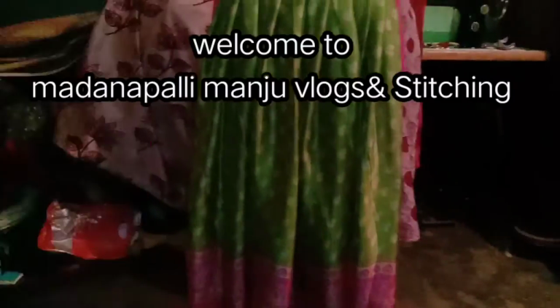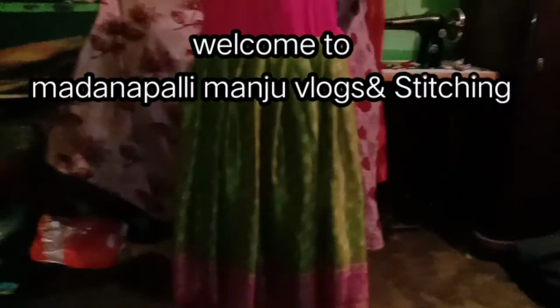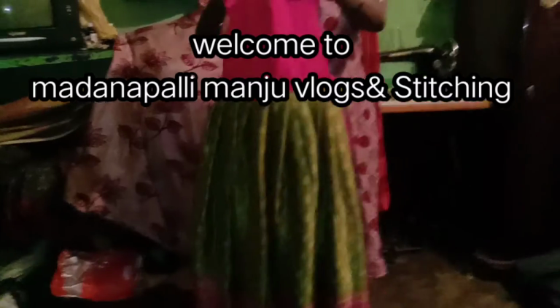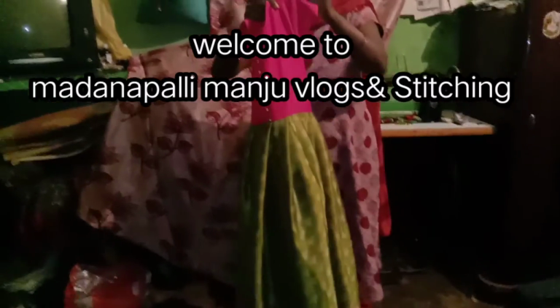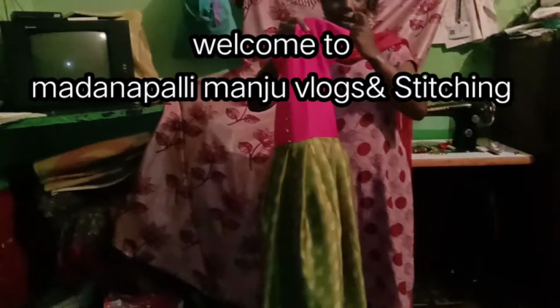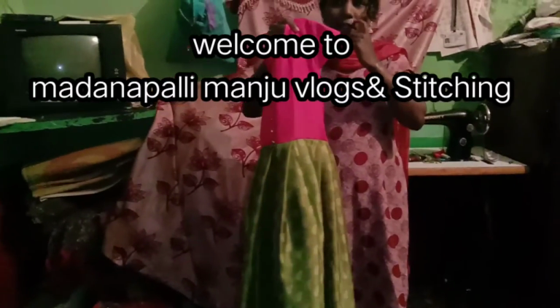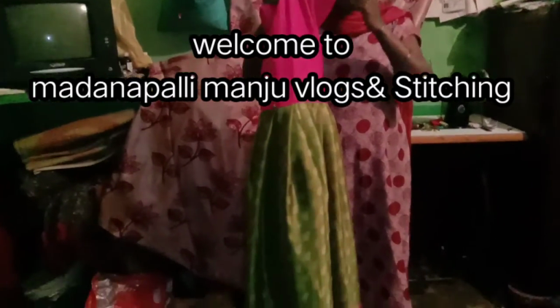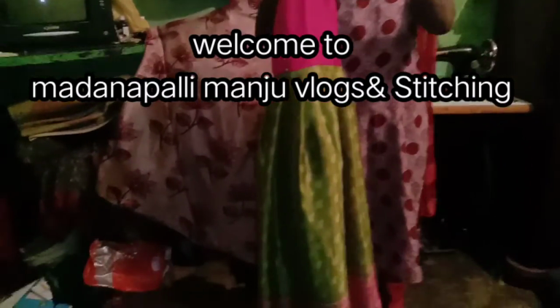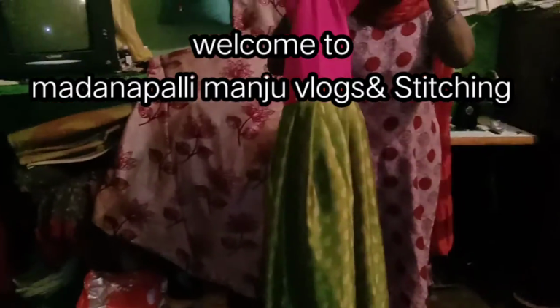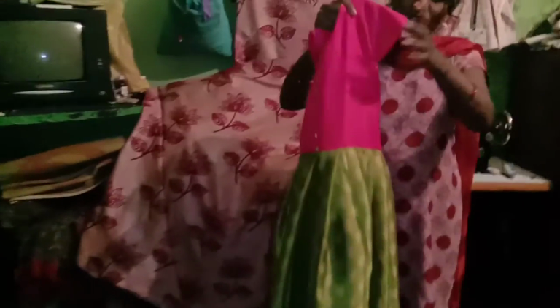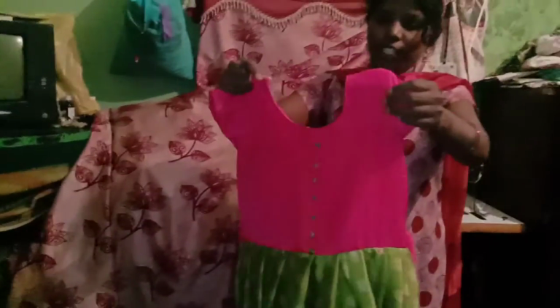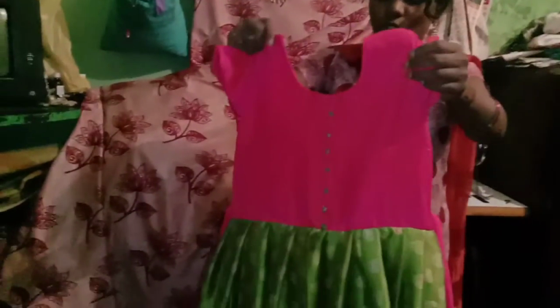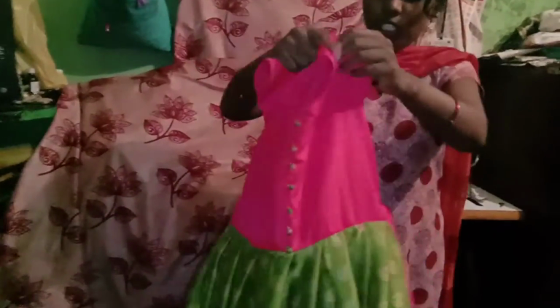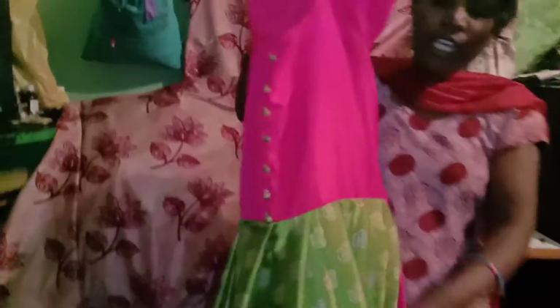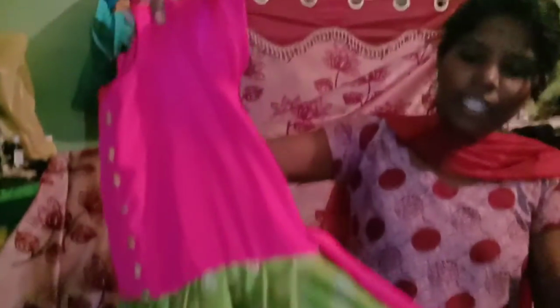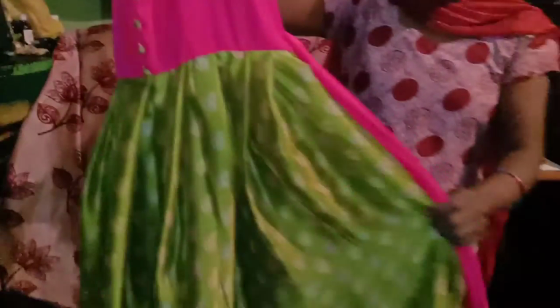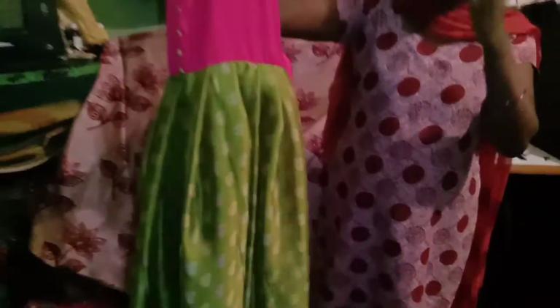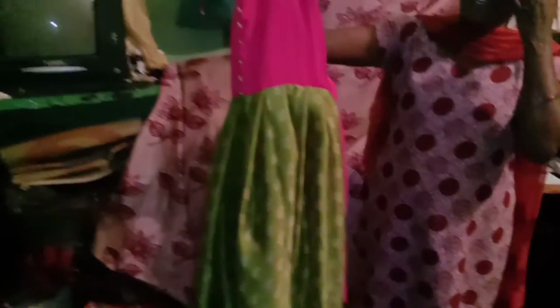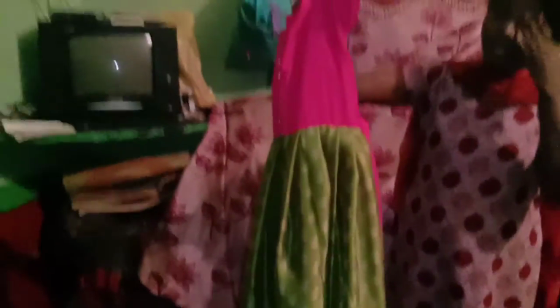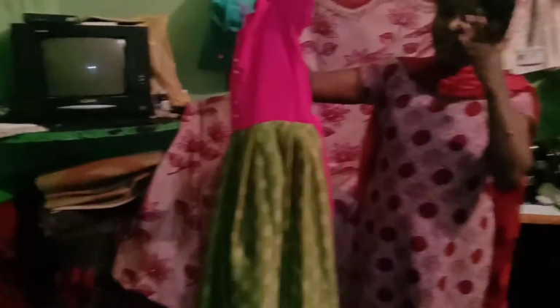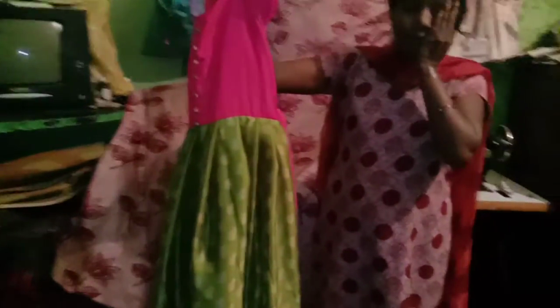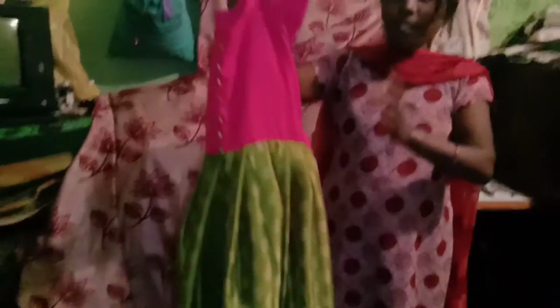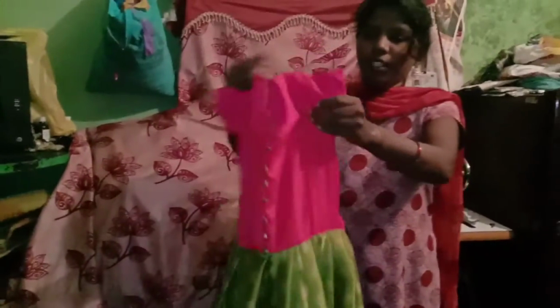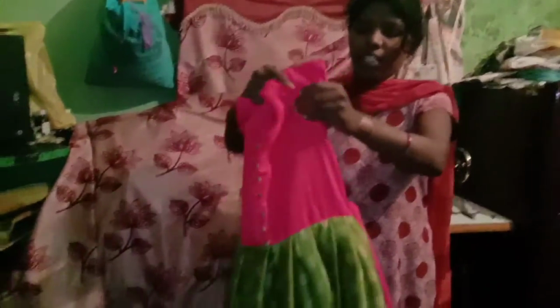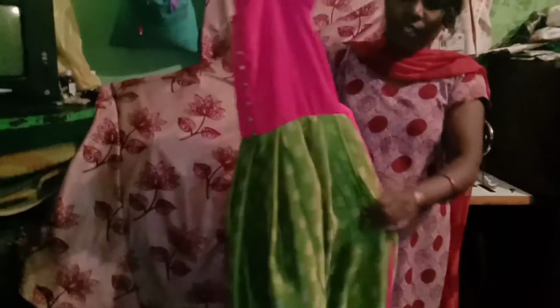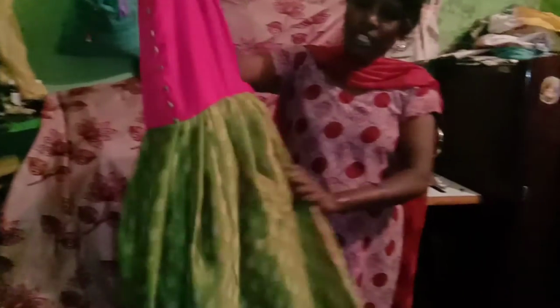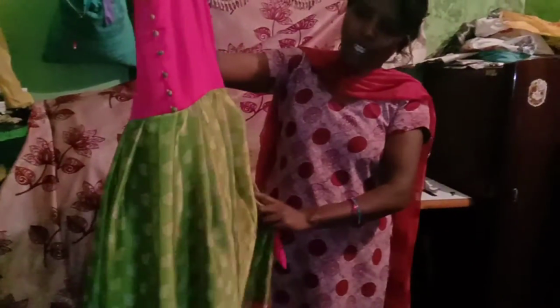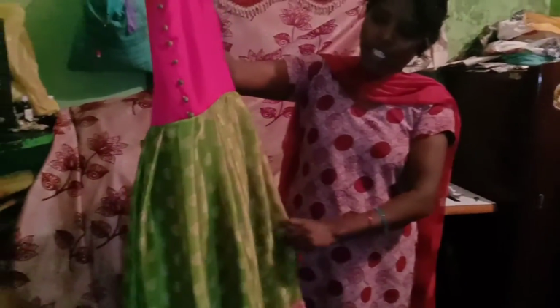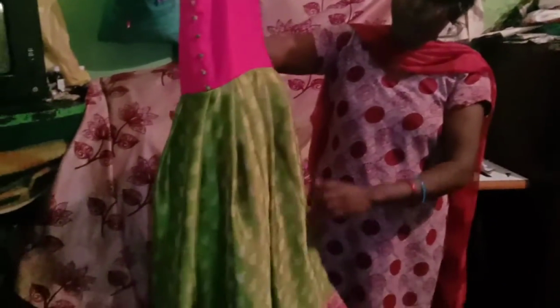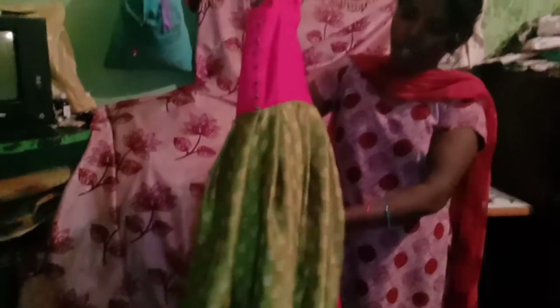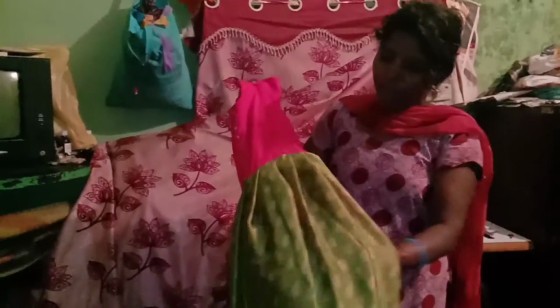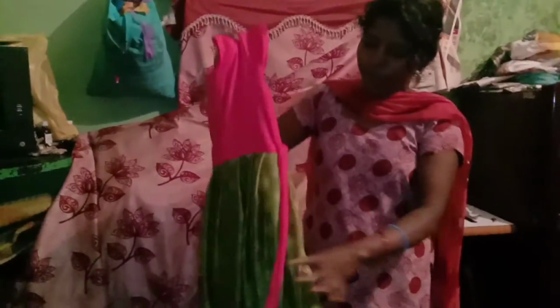We will use a new prop. This prop is 700. This prop is a prince prop. We will use a prince prop.